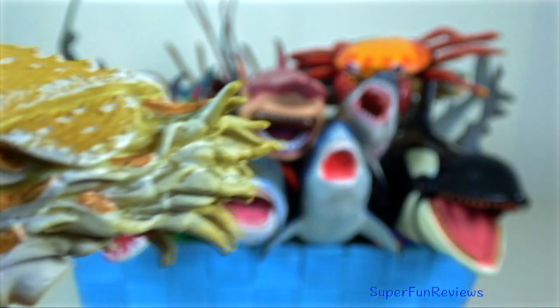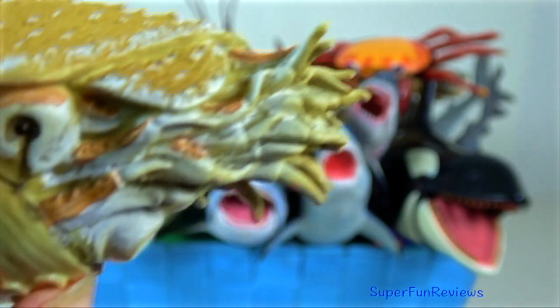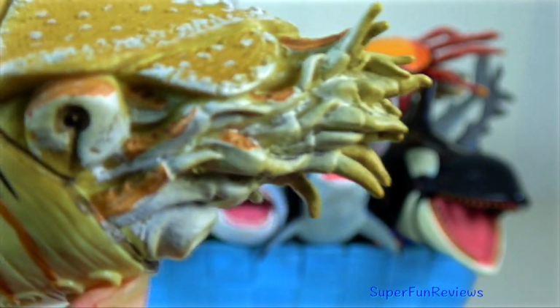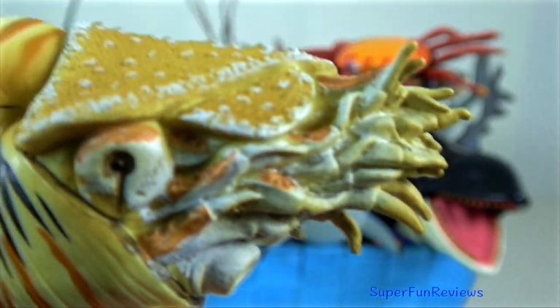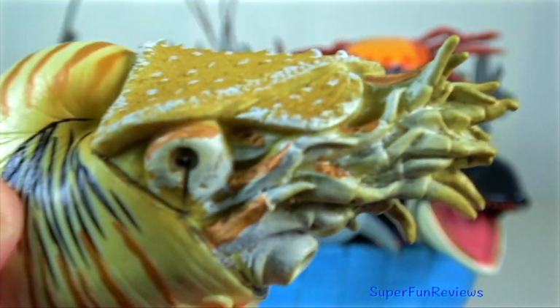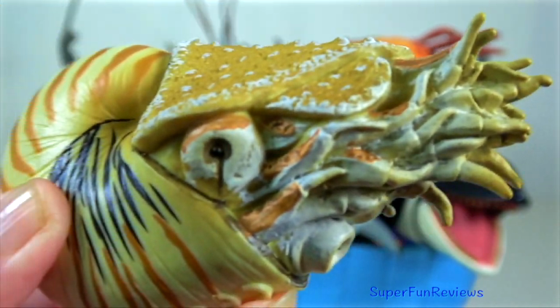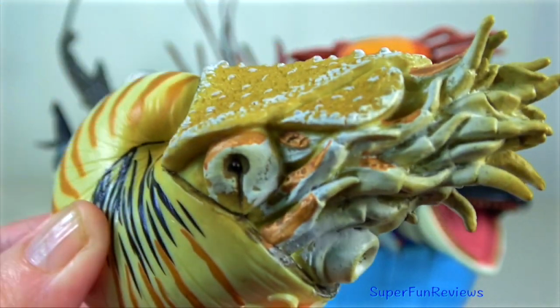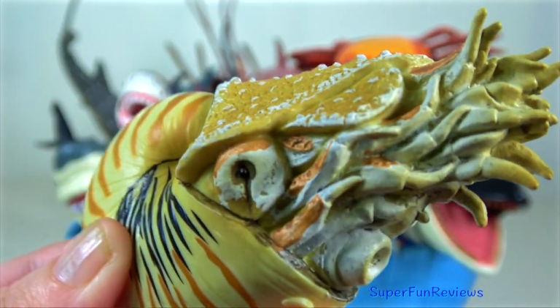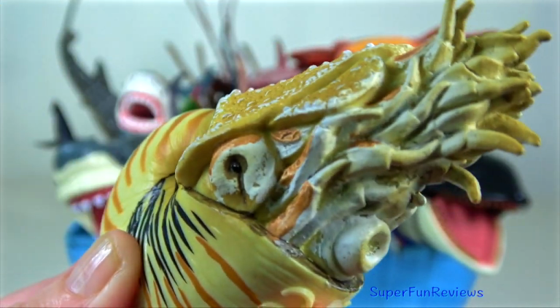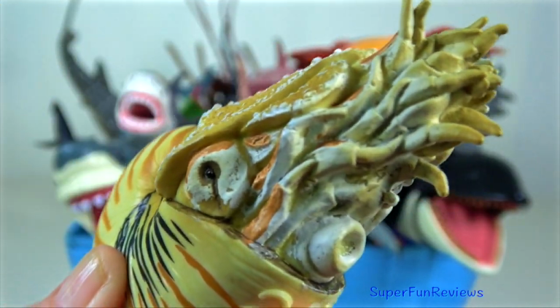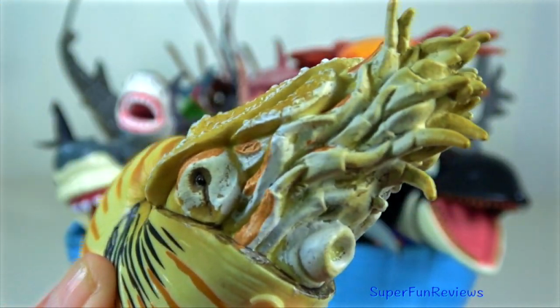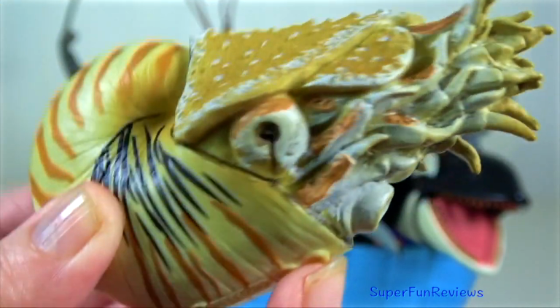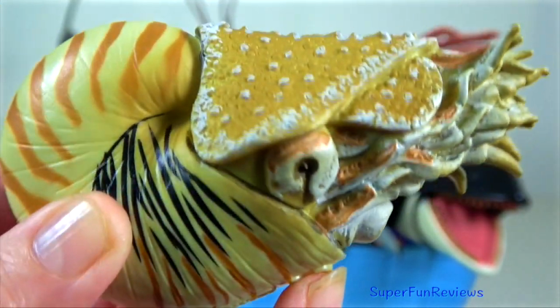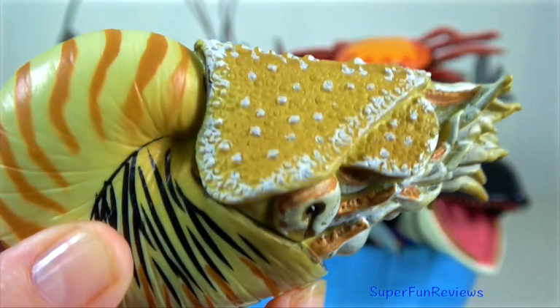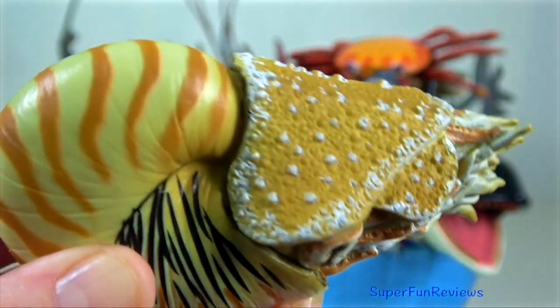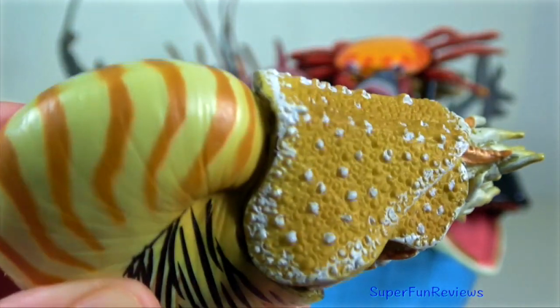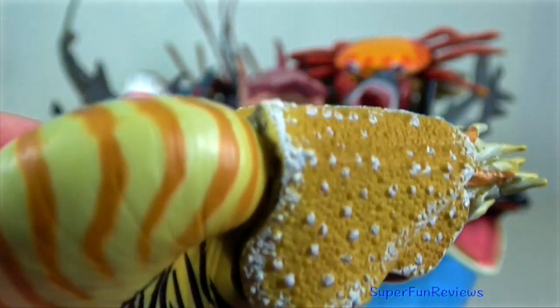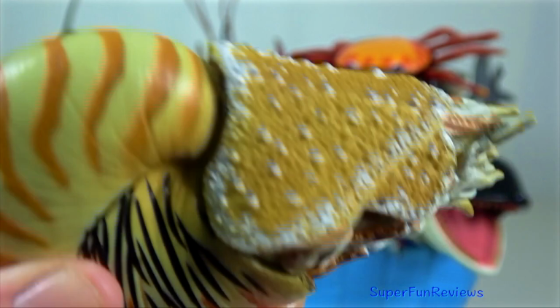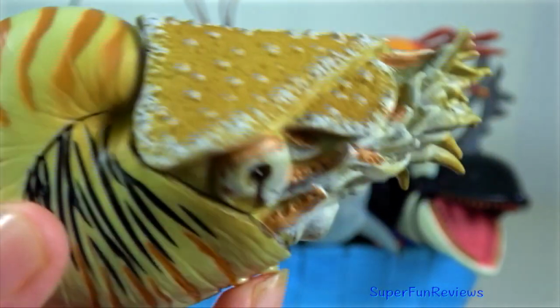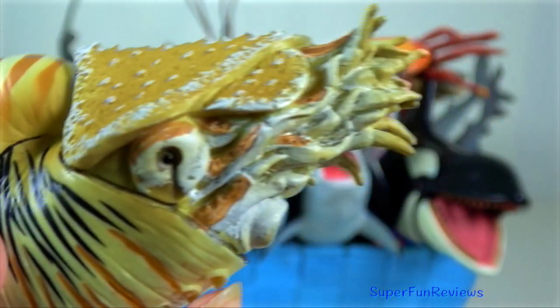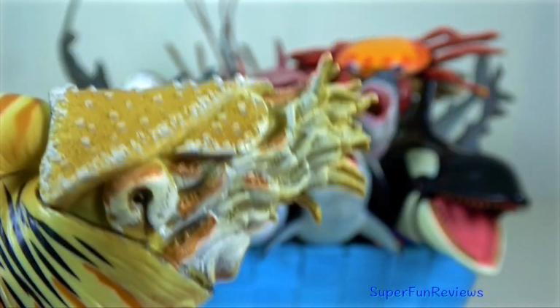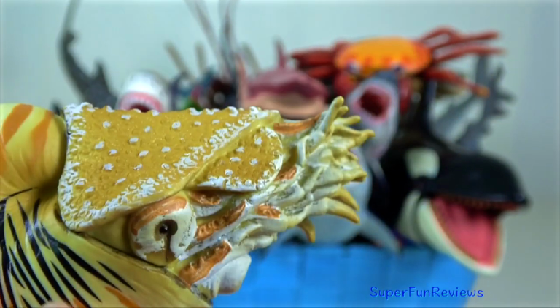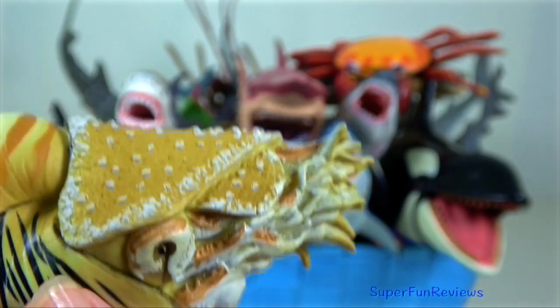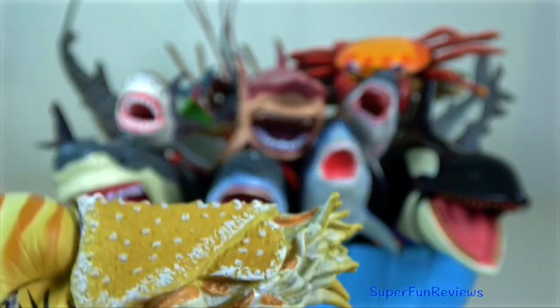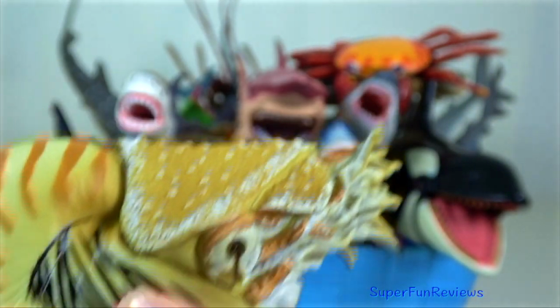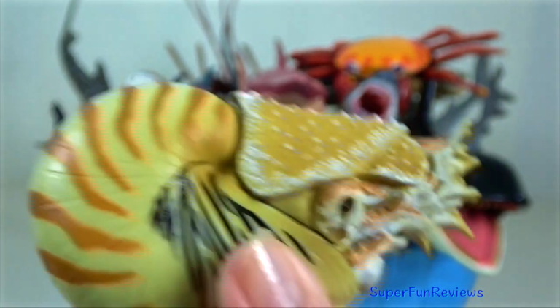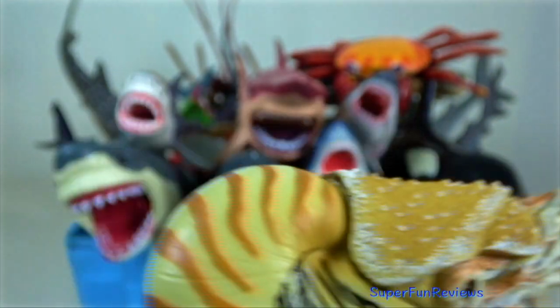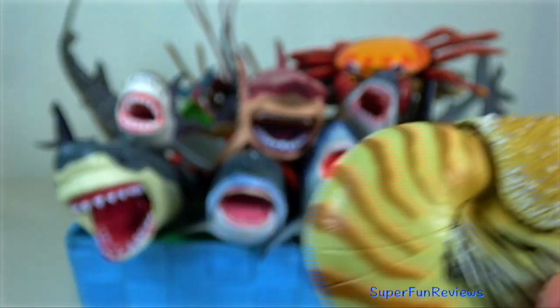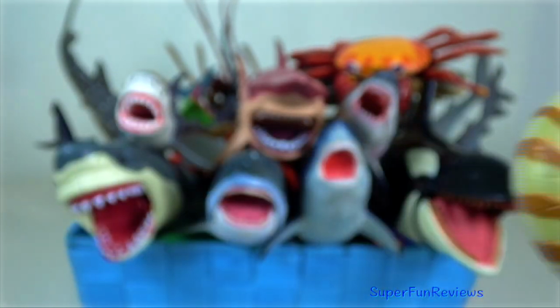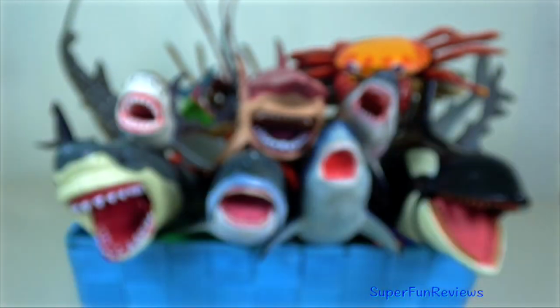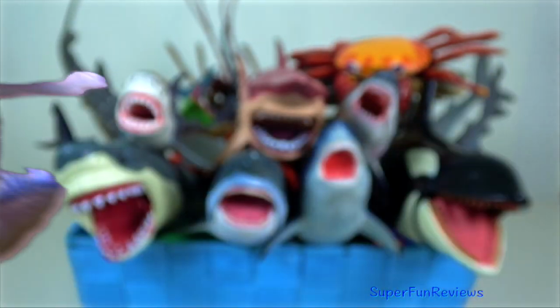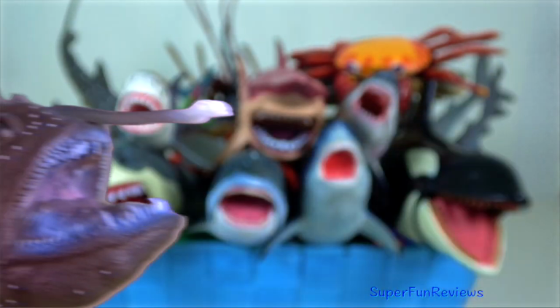Nautilus pompilius. They are found in the South Pacific, off the coasts of Australia, Japan and Micronesia.